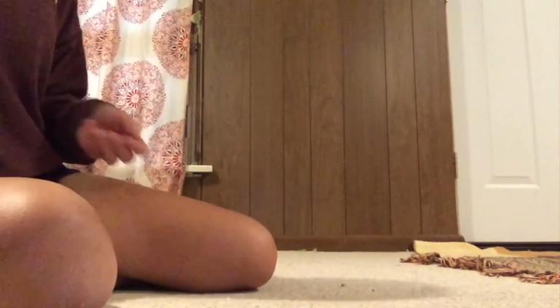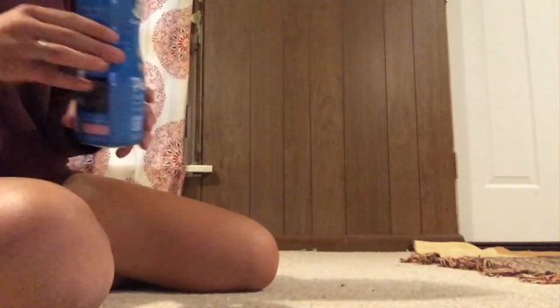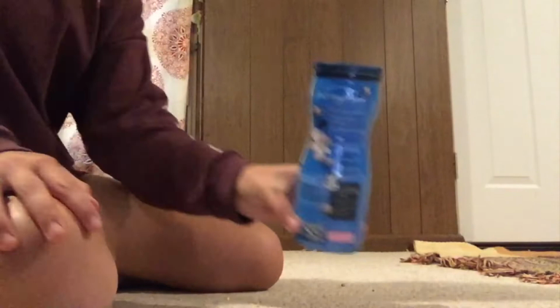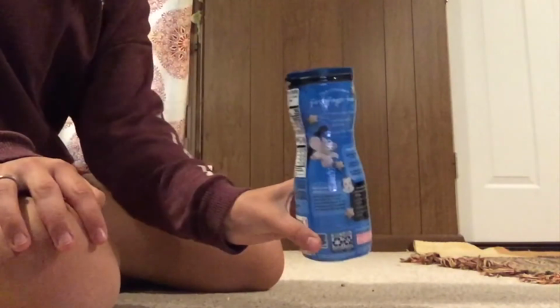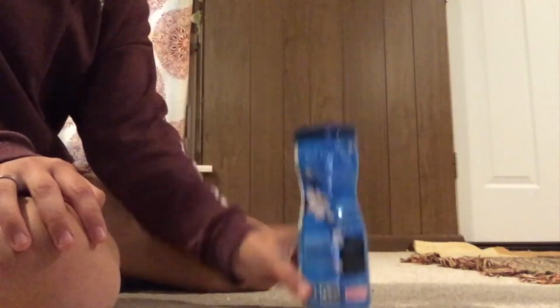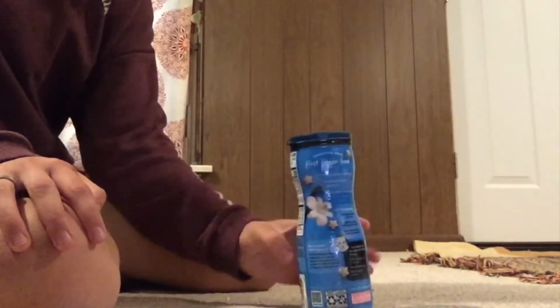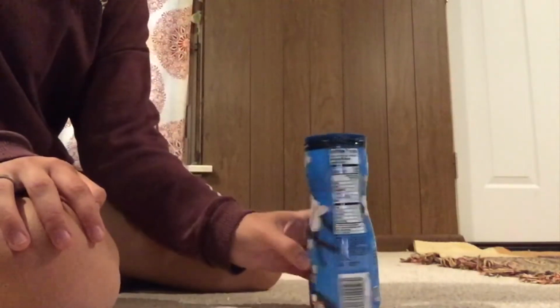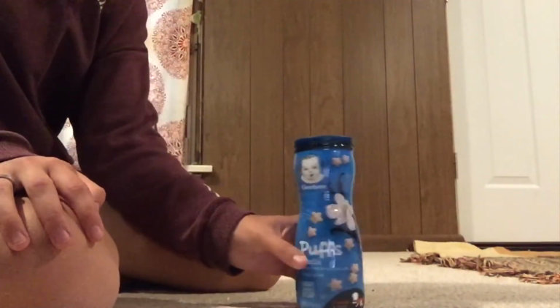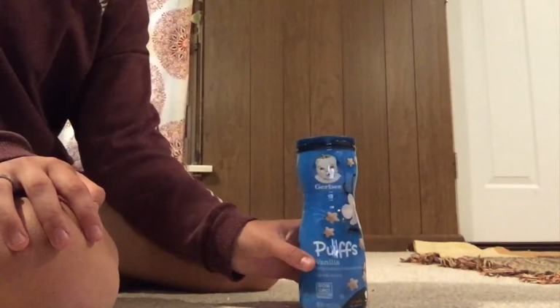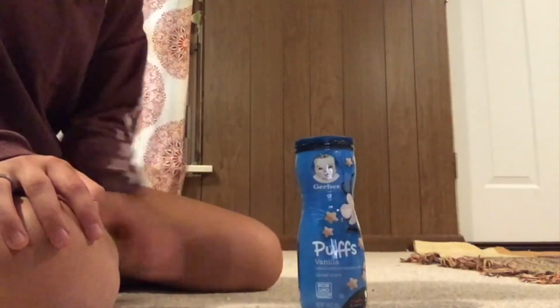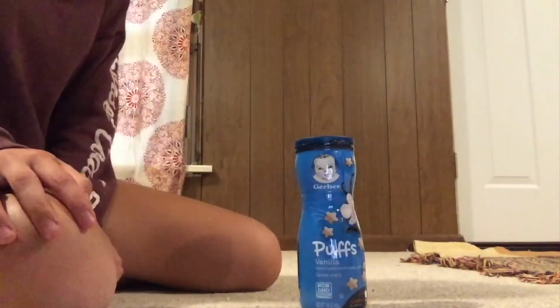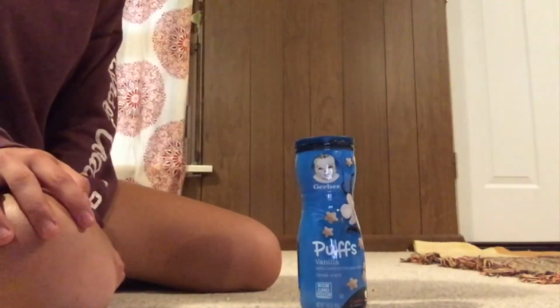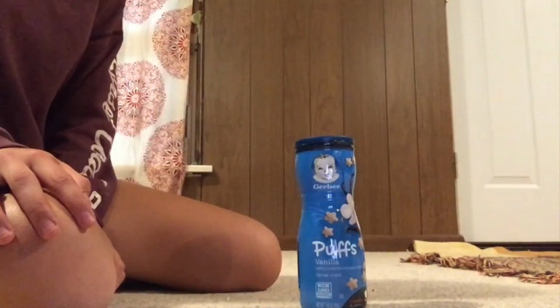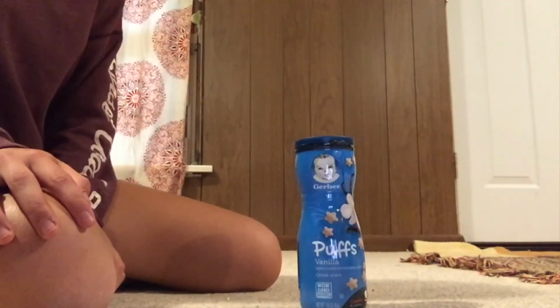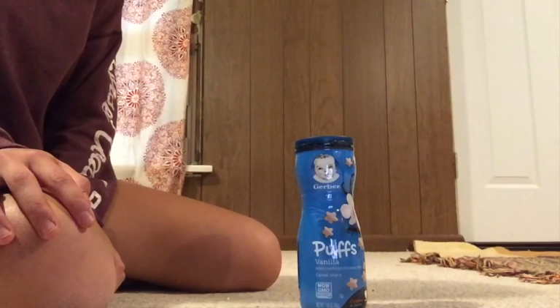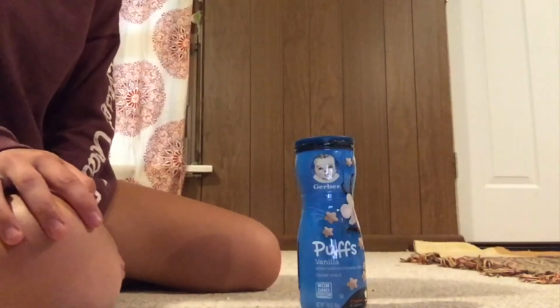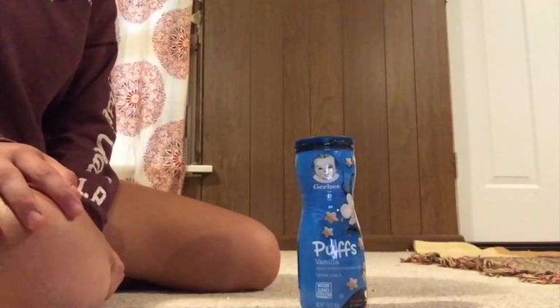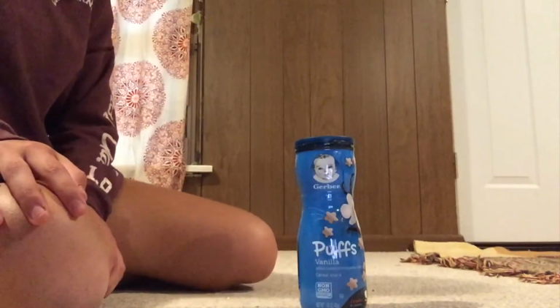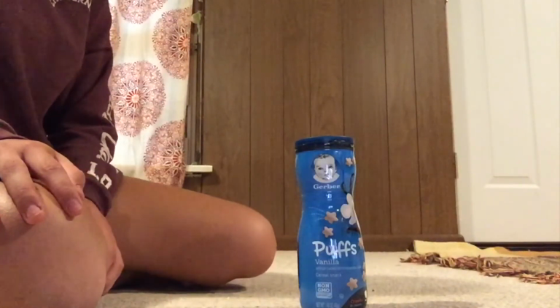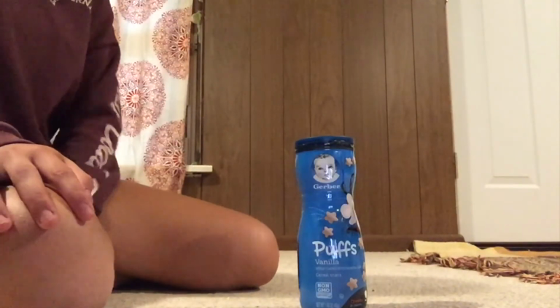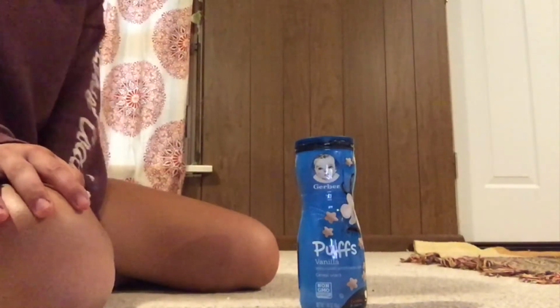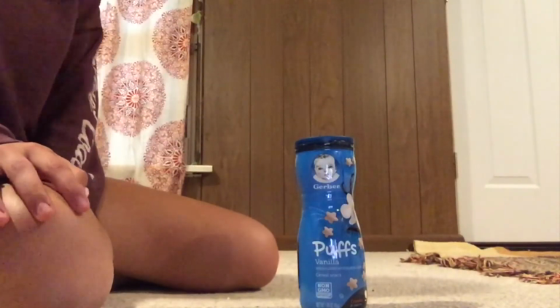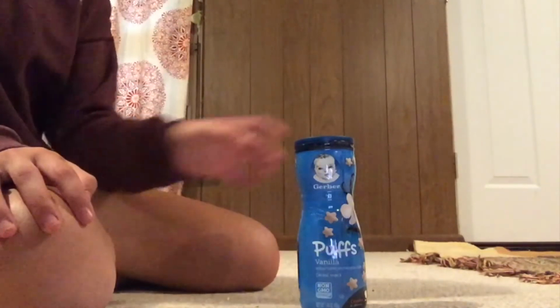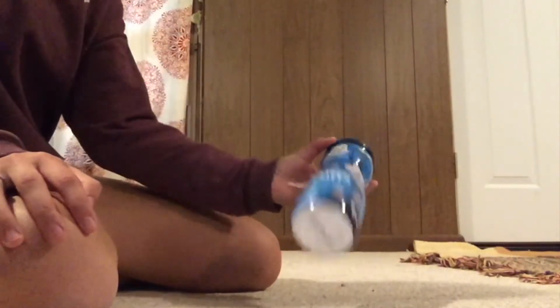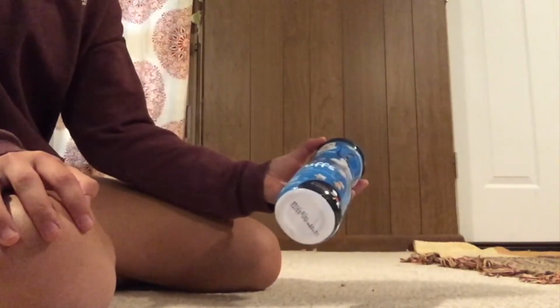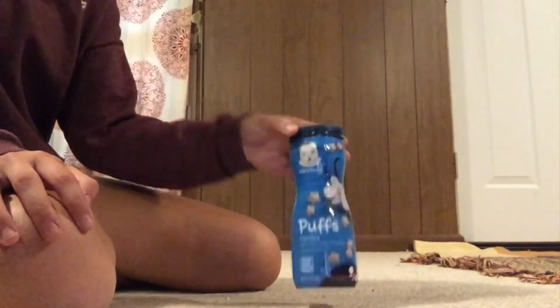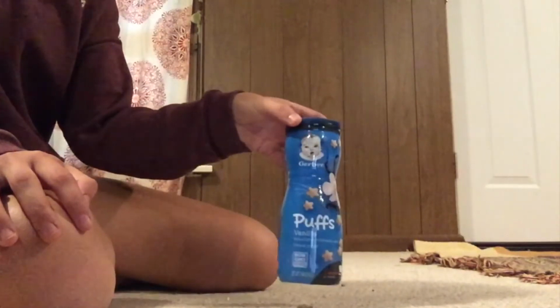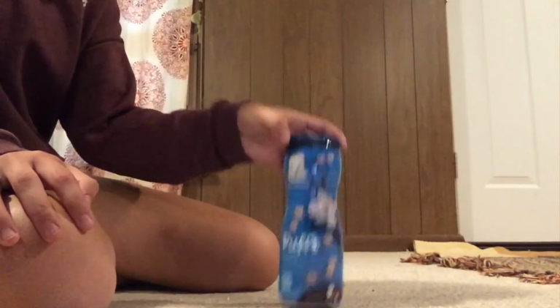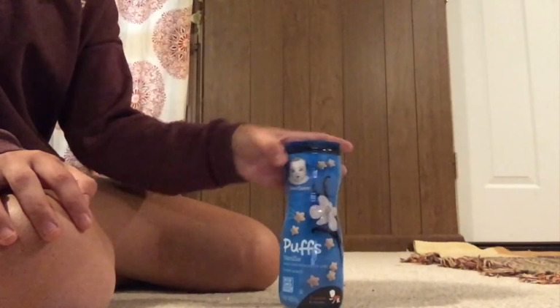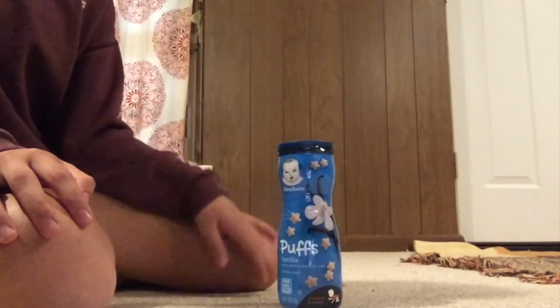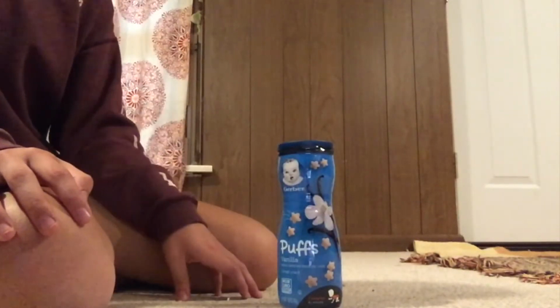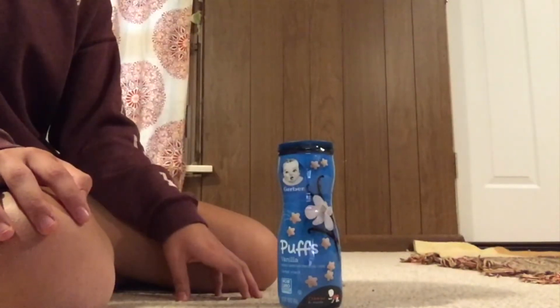Next I just have some Gerber baby puffs, and these are one of the main treats I use for my rats — to give to them and also for training. For training I break them up into four or five pieces and it works really well.